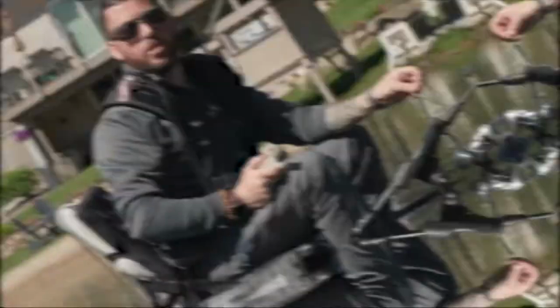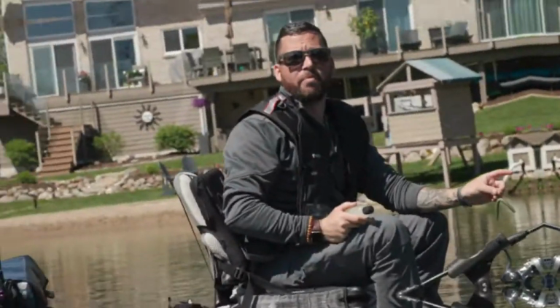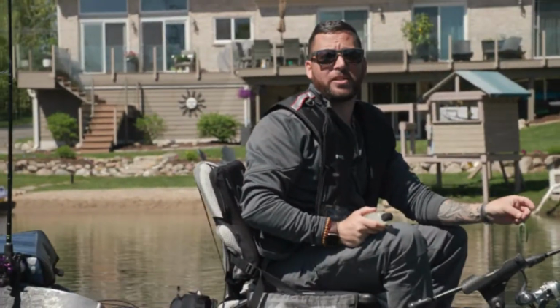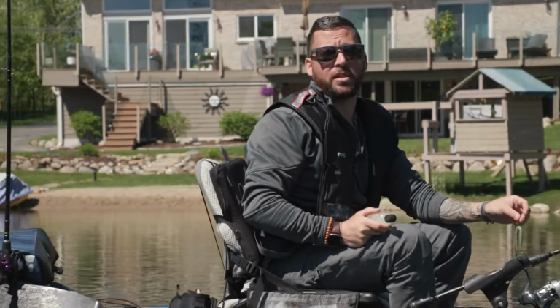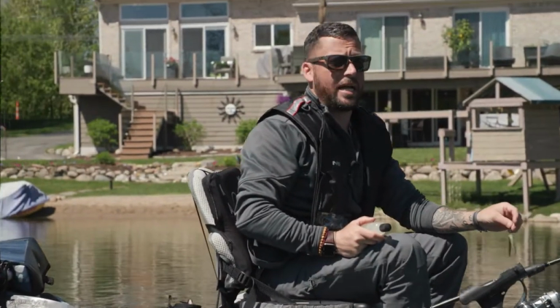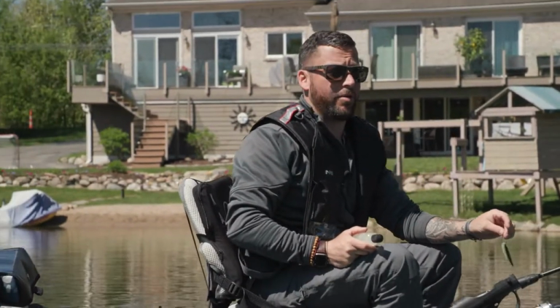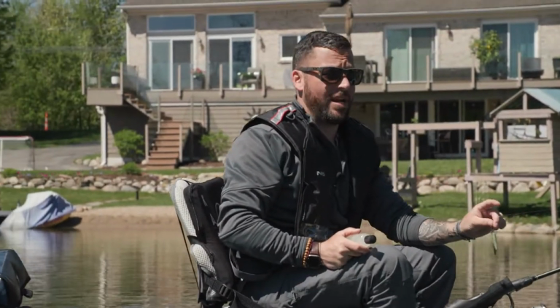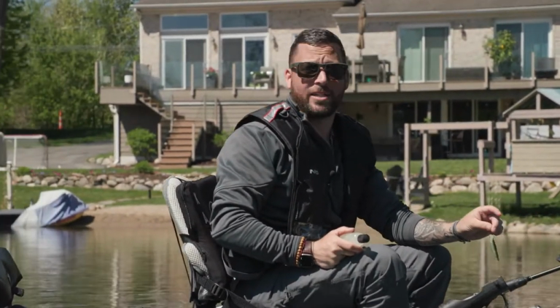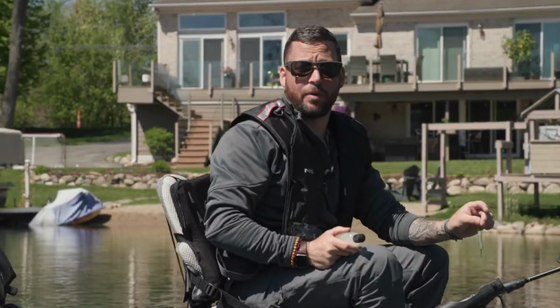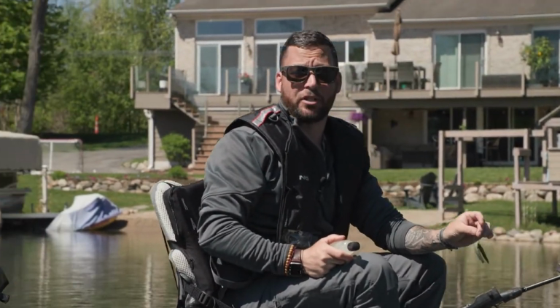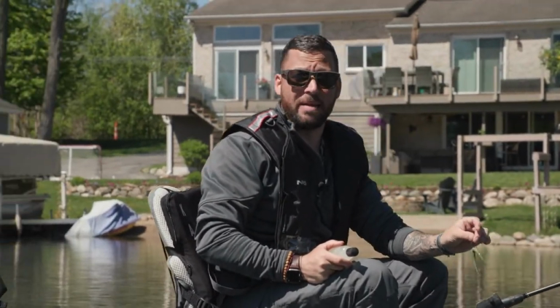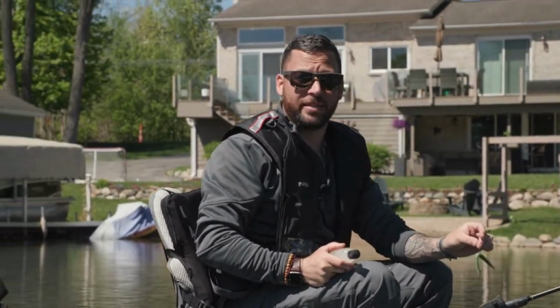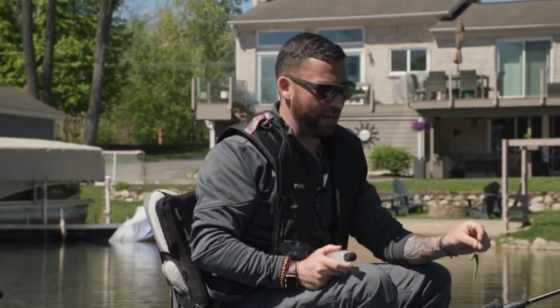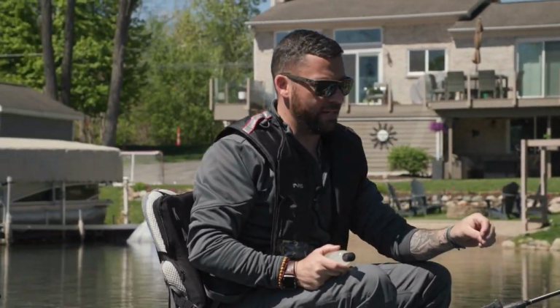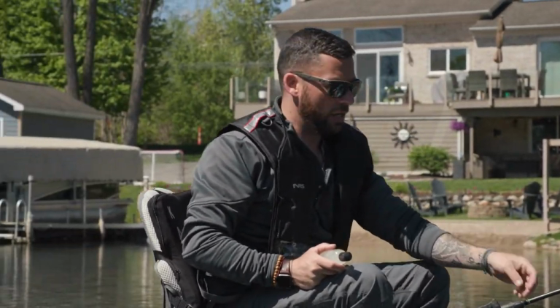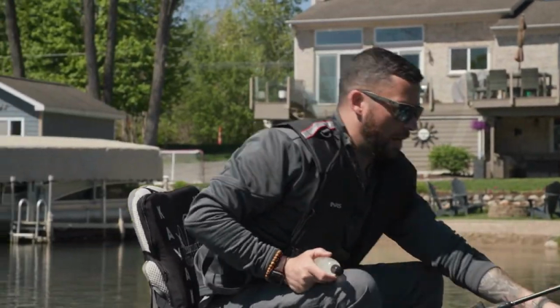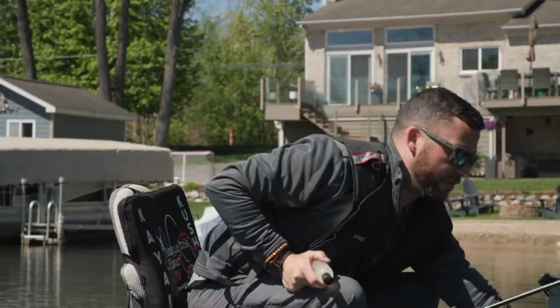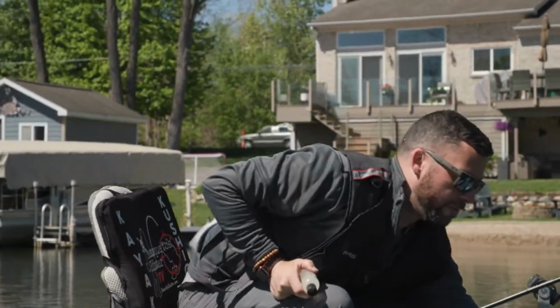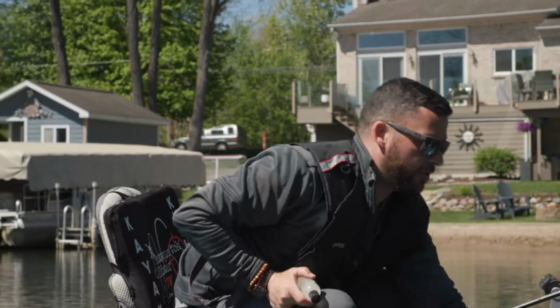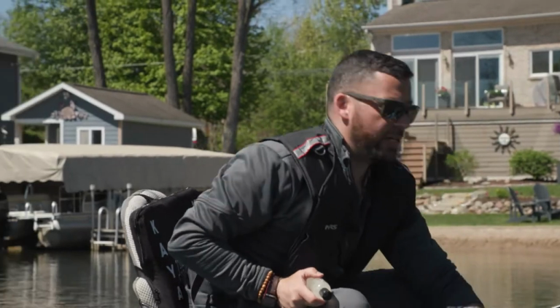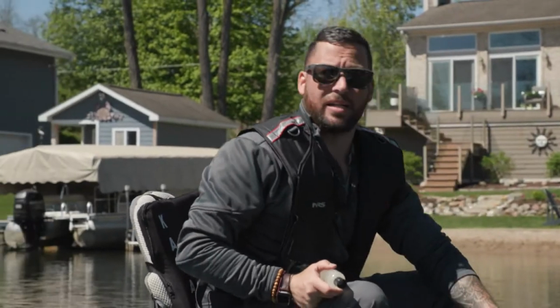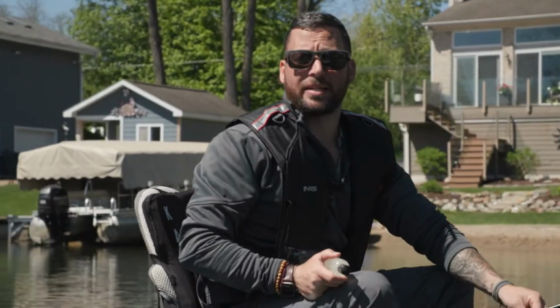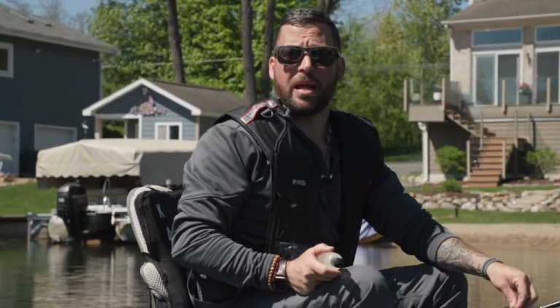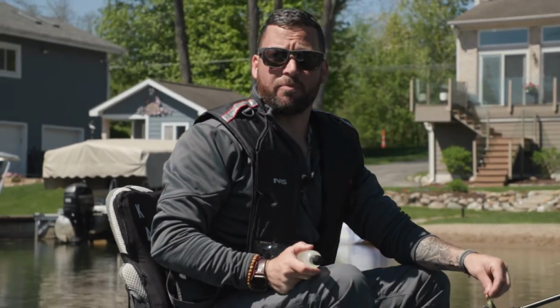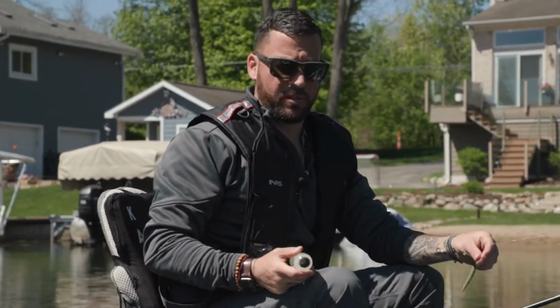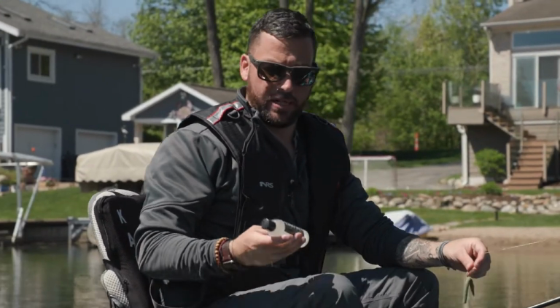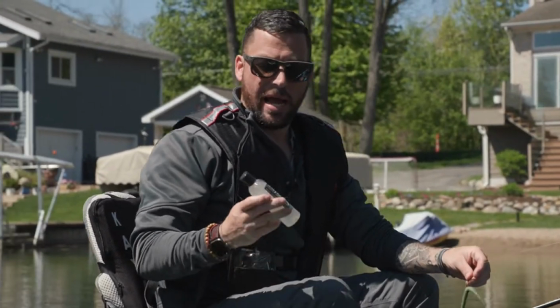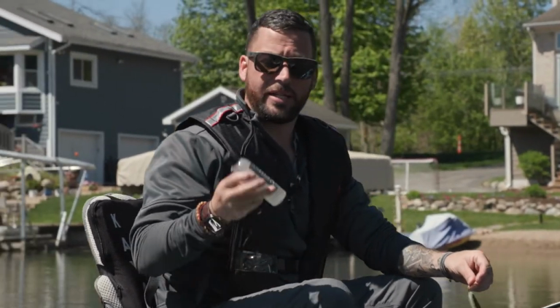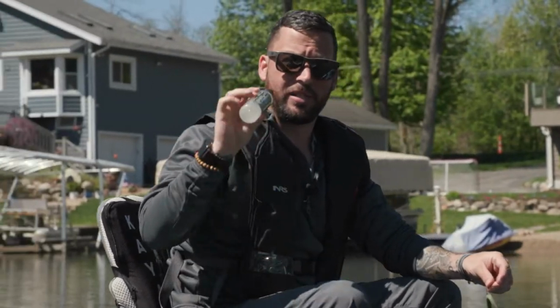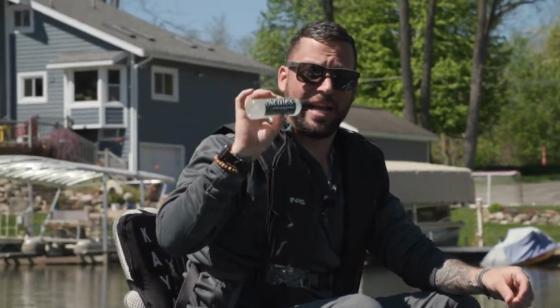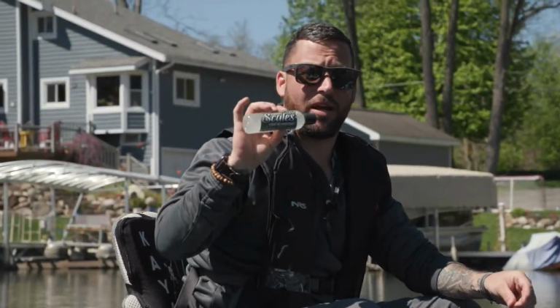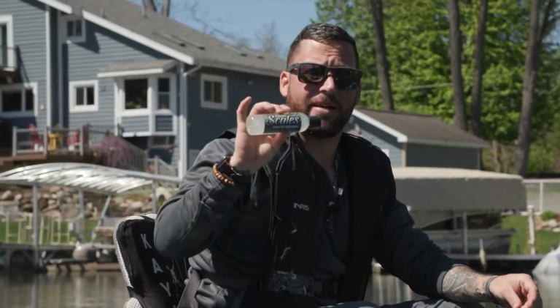When the bite starts slowing down or I'm having a hard time with fish committing to the bait, even though I'm using scented bait from Berkeley, I like using an extra additive.